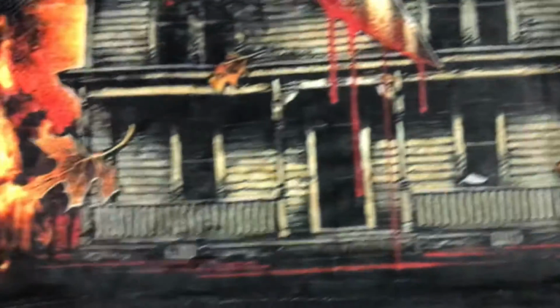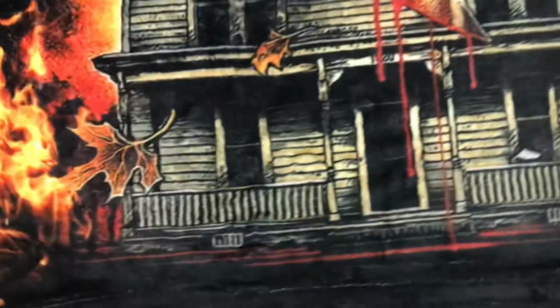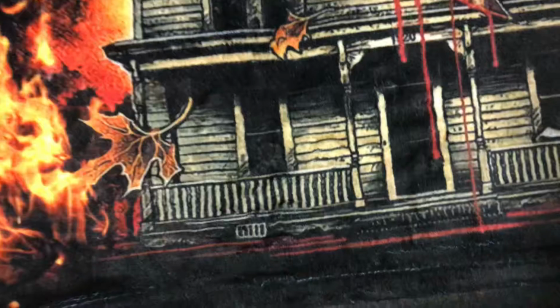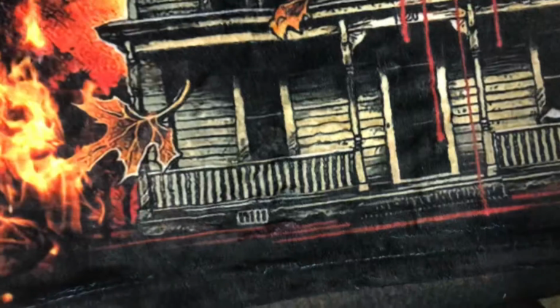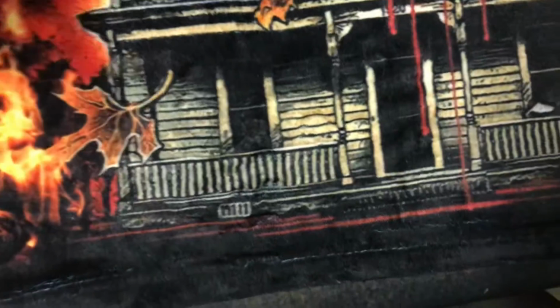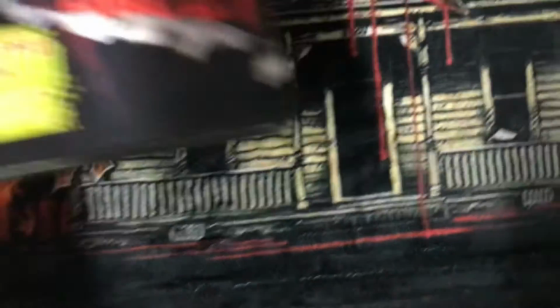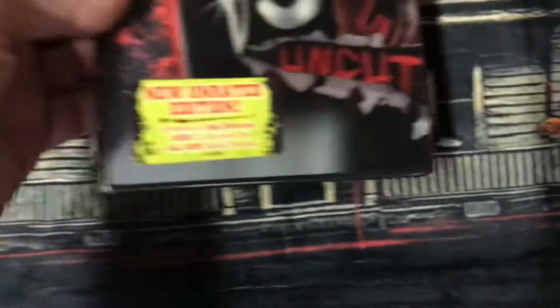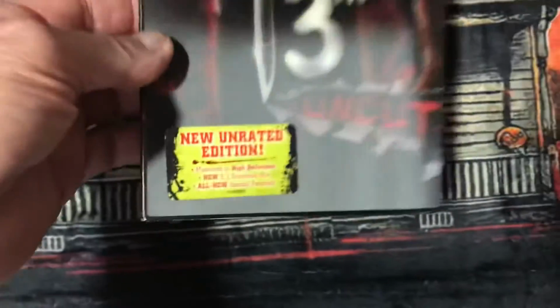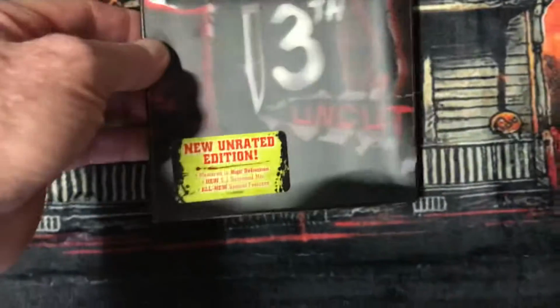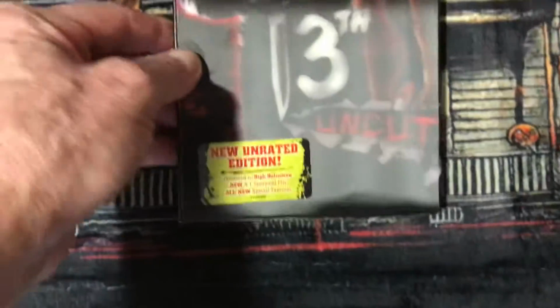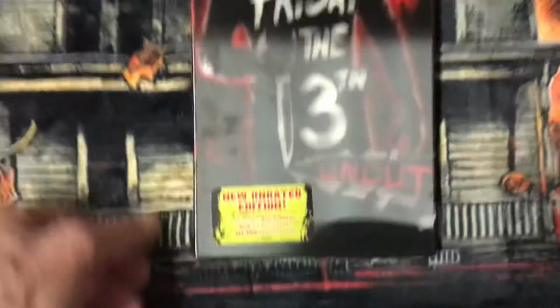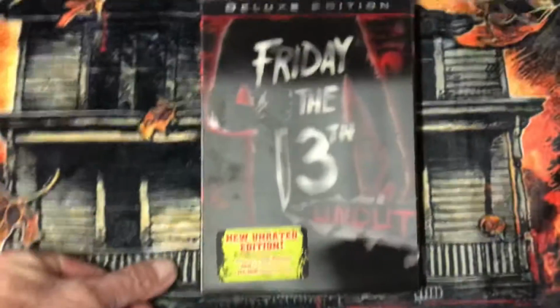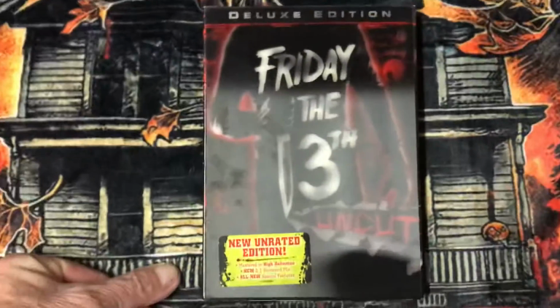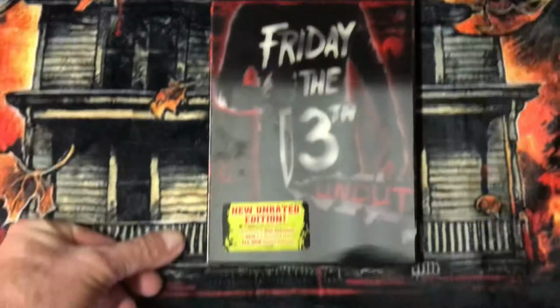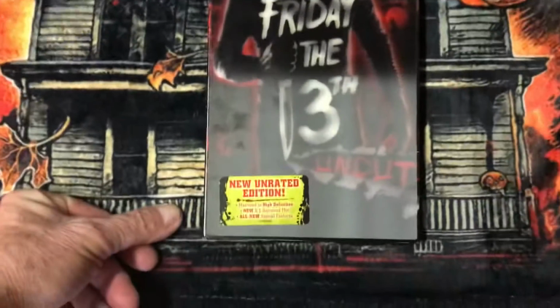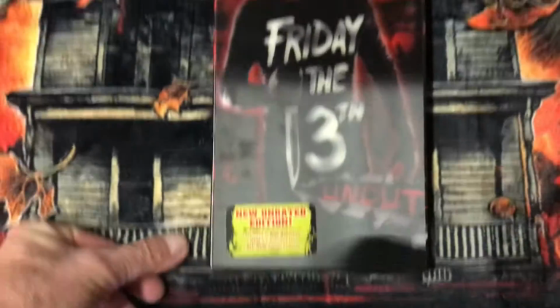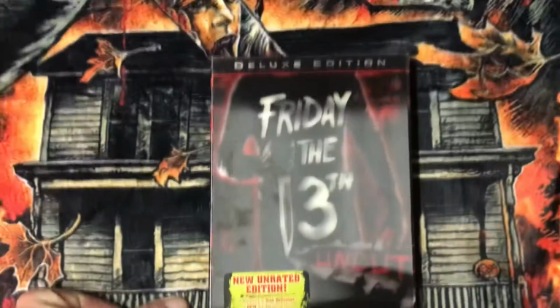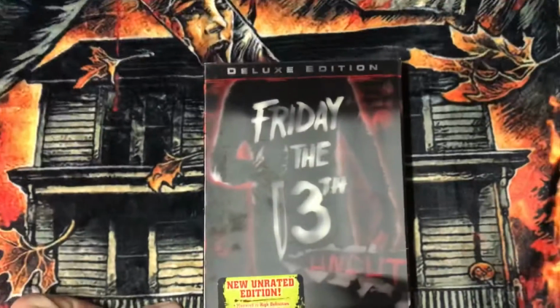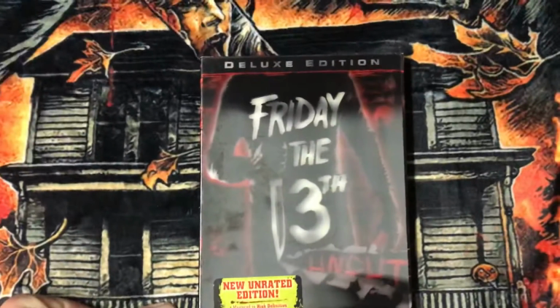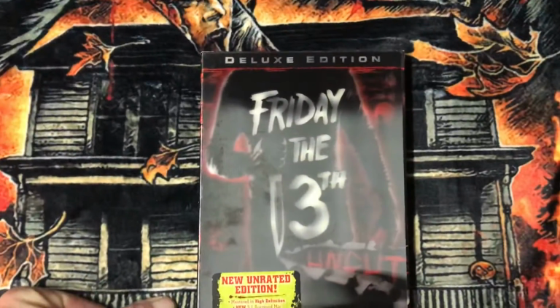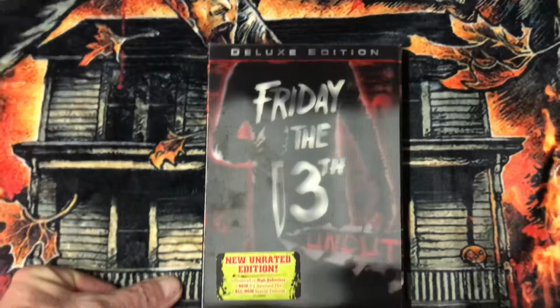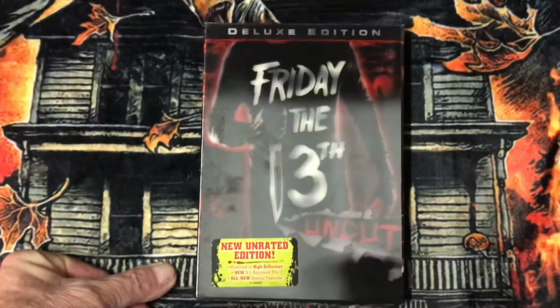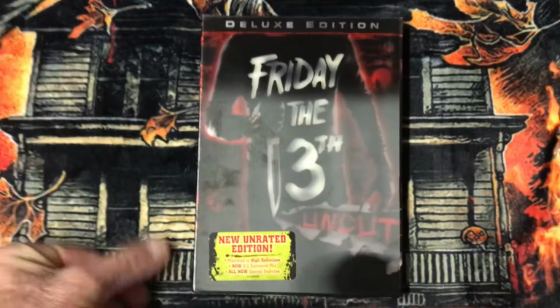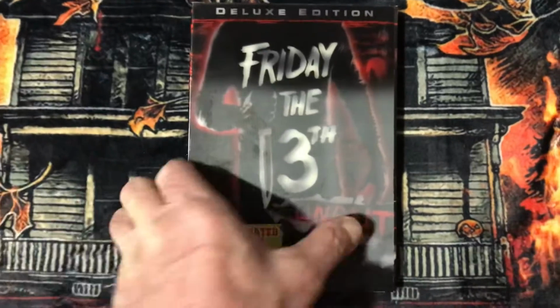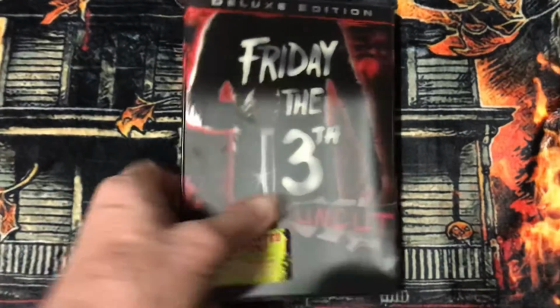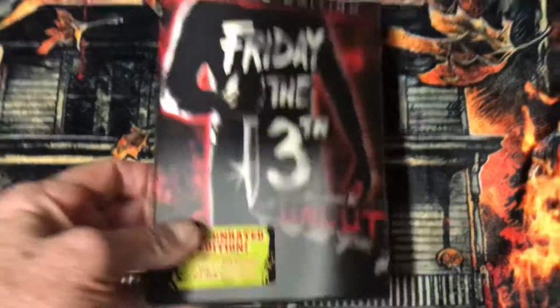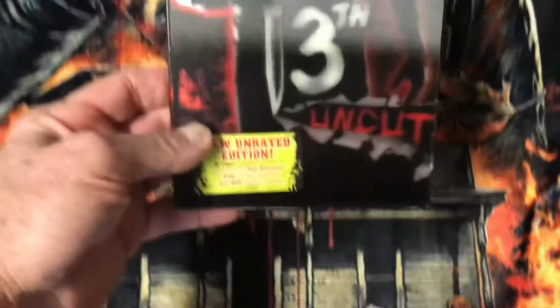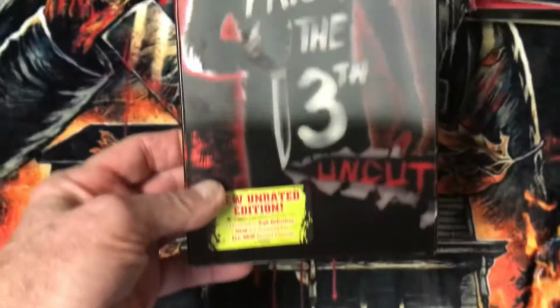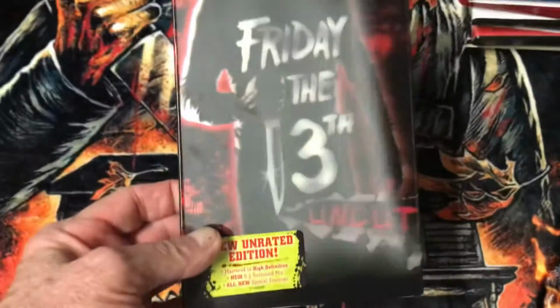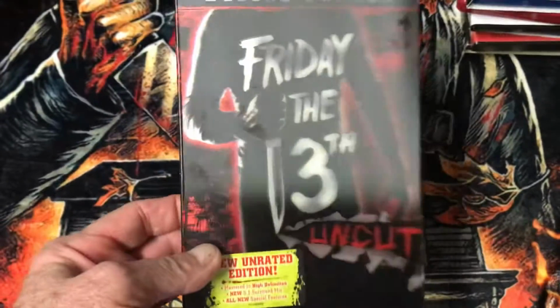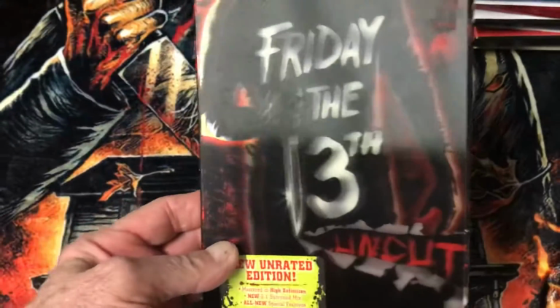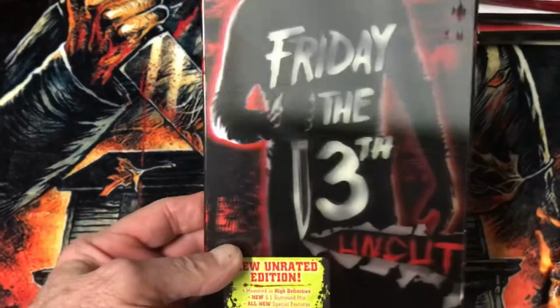Then I have the Friday the 13th uncut version — the Luxe Edition. And it's a 3D type cover.